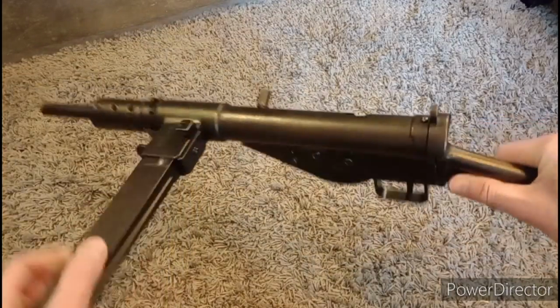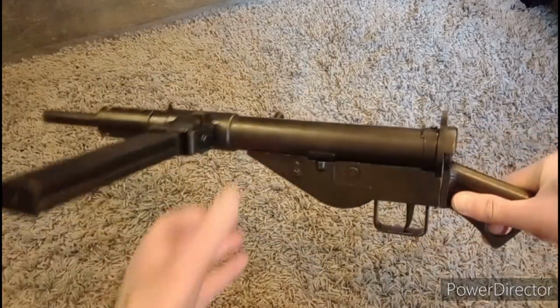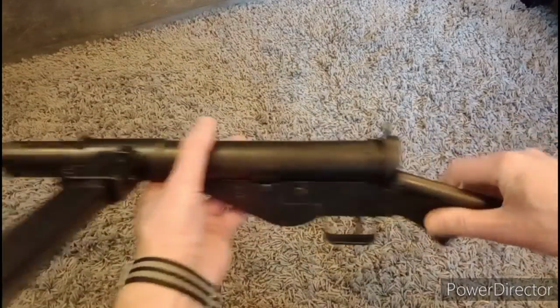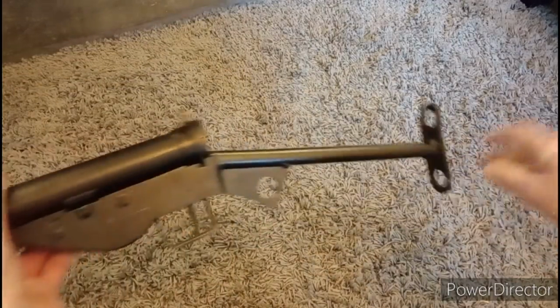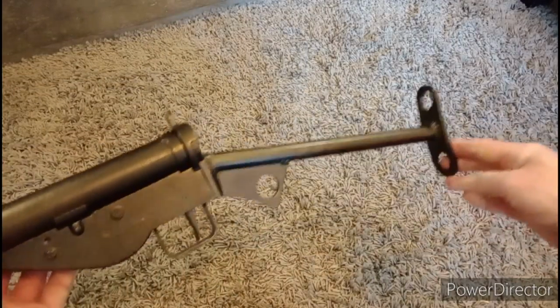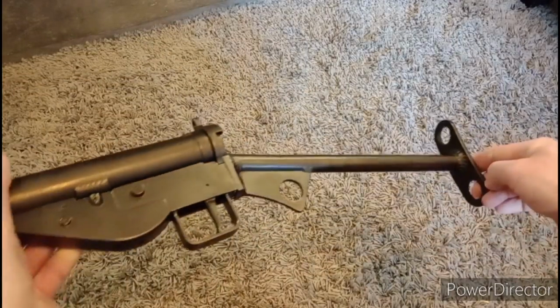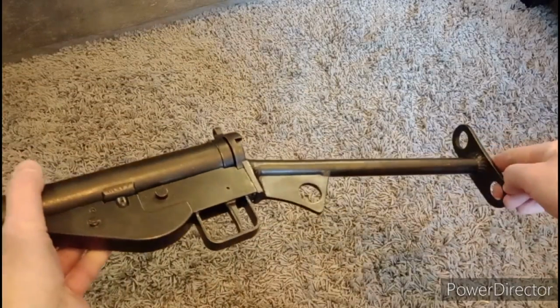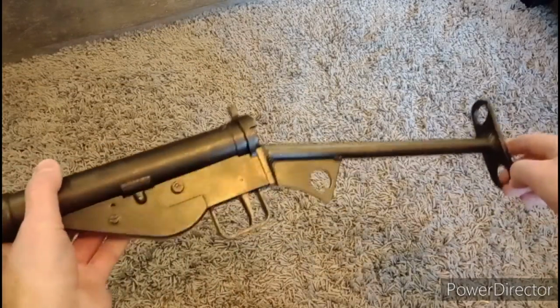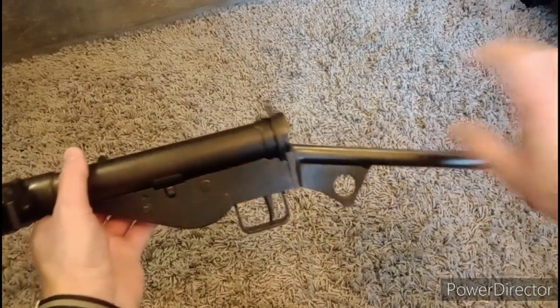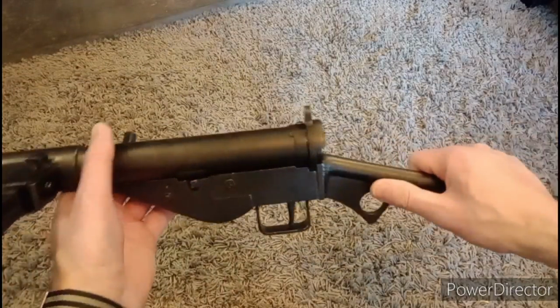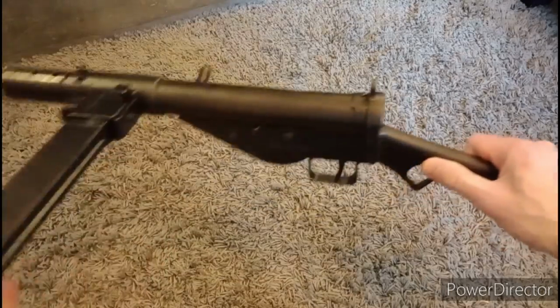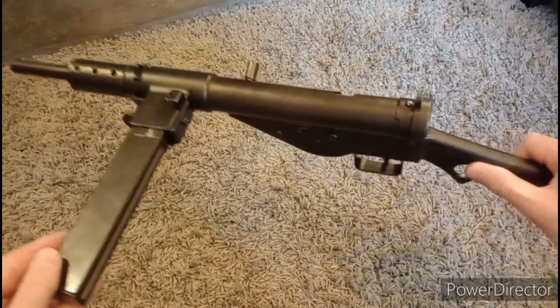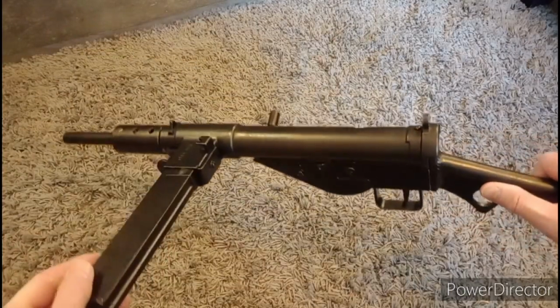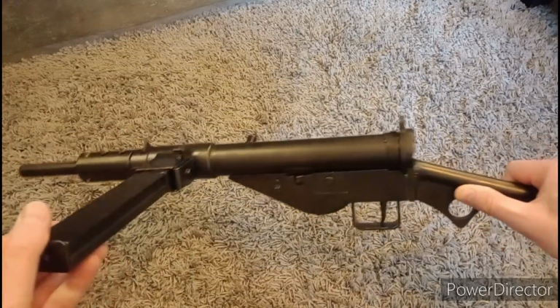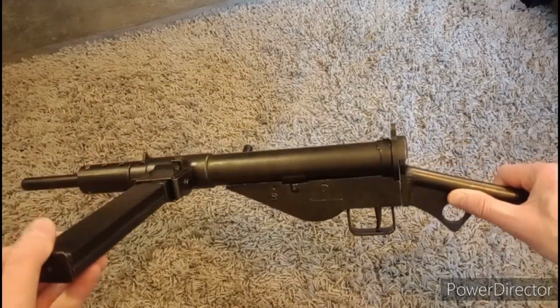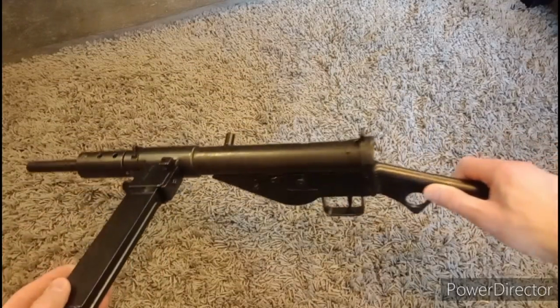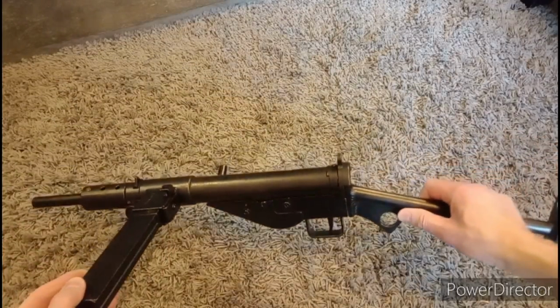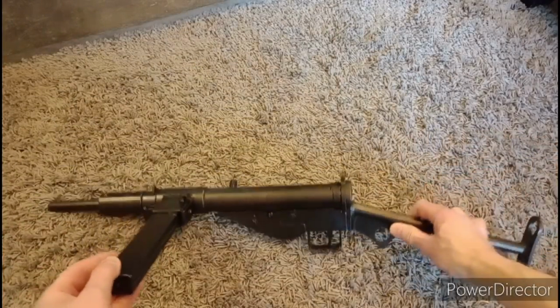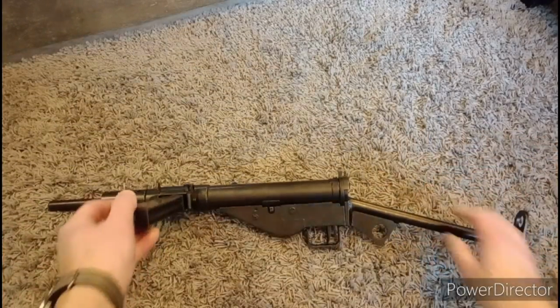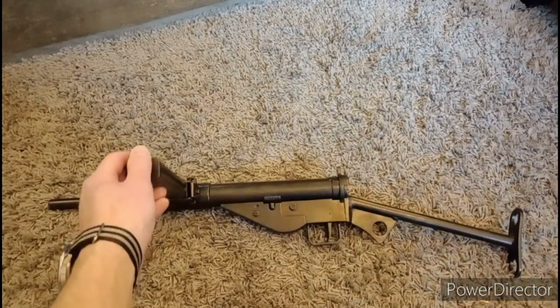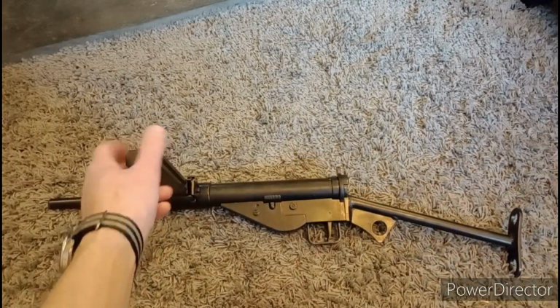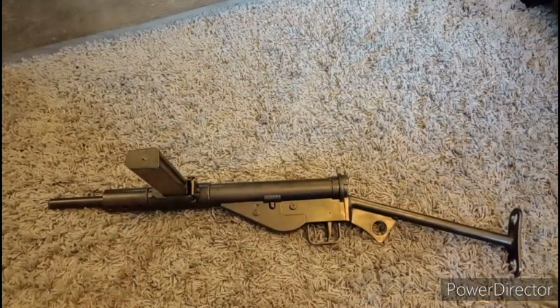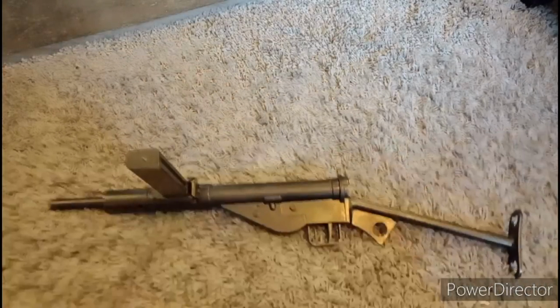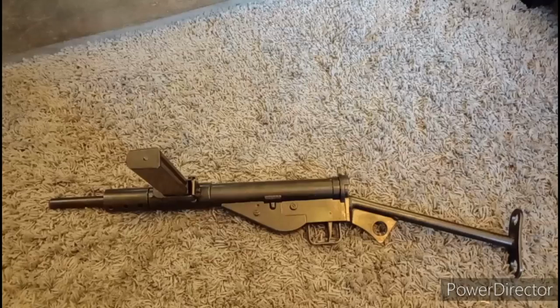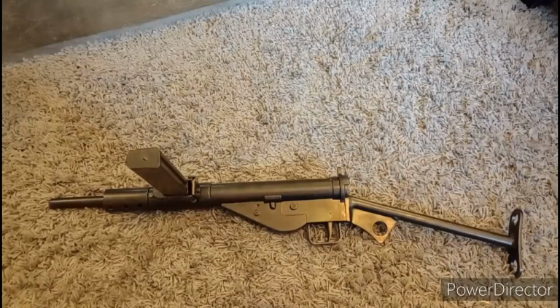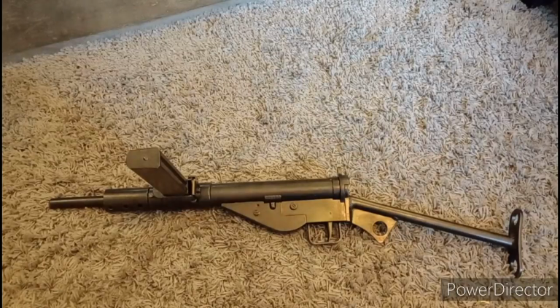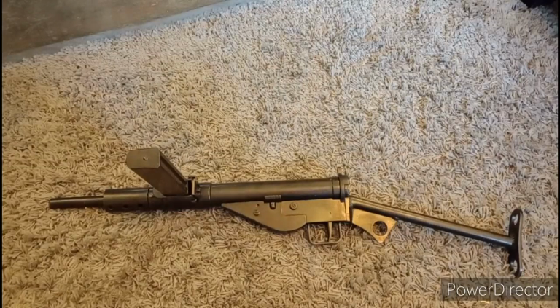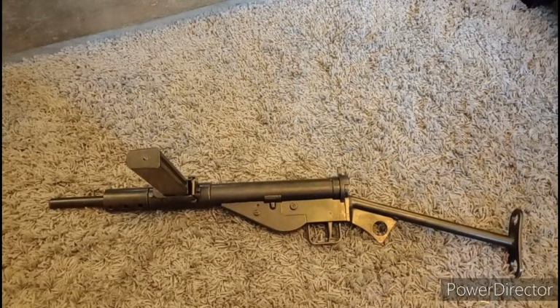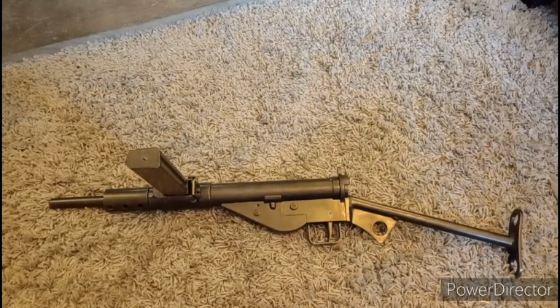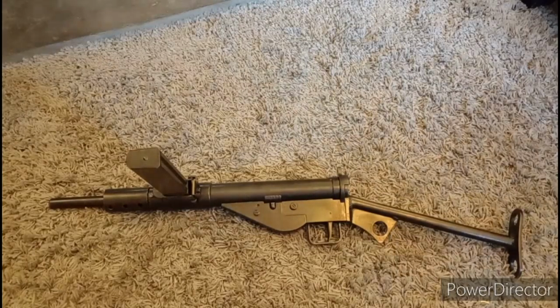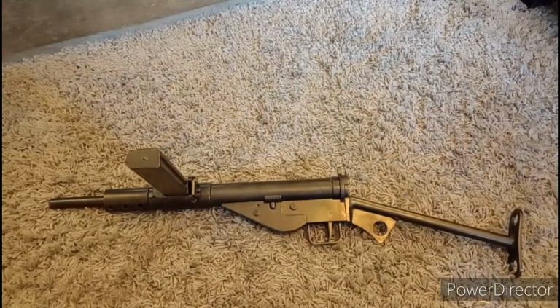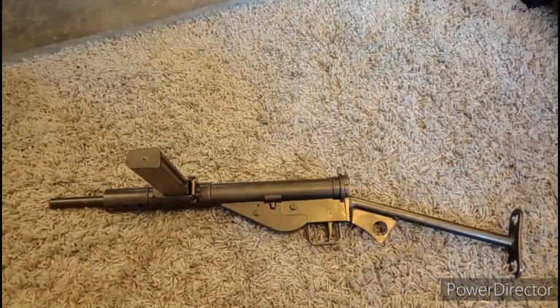Denix's Sten gun. There she is. What can you do to up the realism on it and tweak it really, because let's face it, half of the joy of guns and things that look like guns is playing with them and making little alterations.